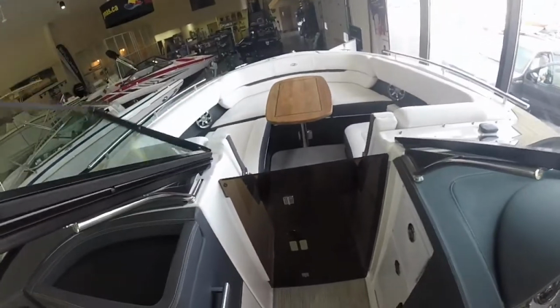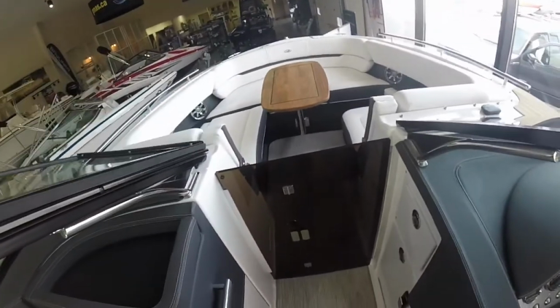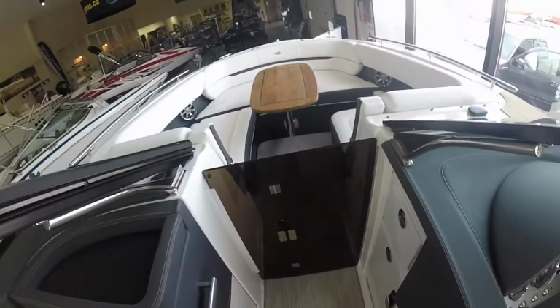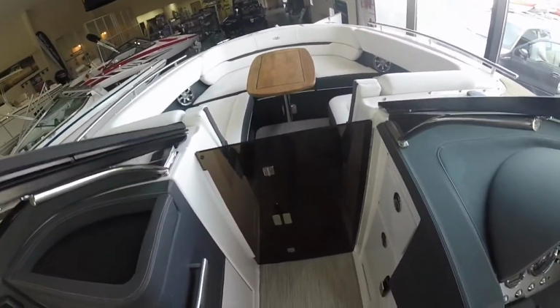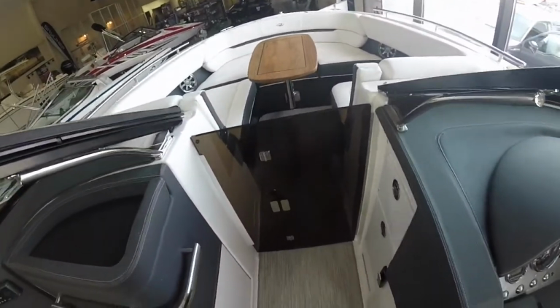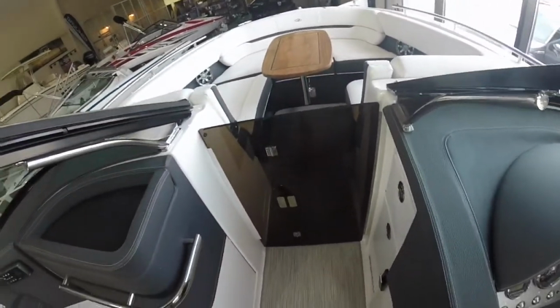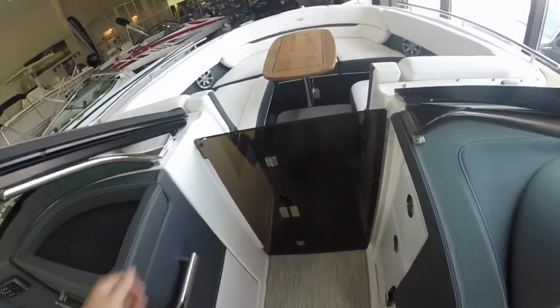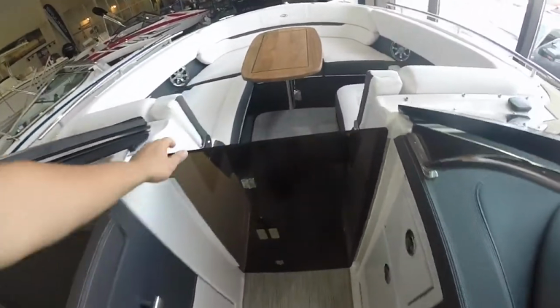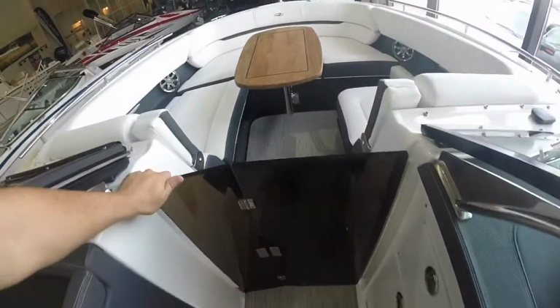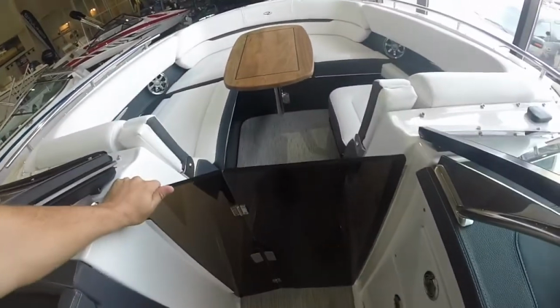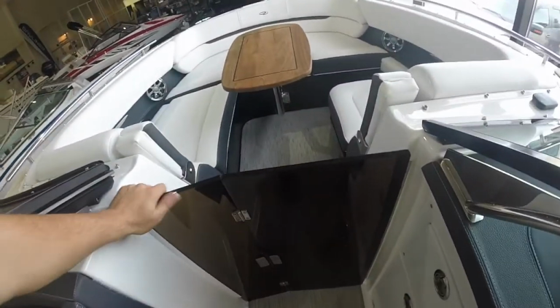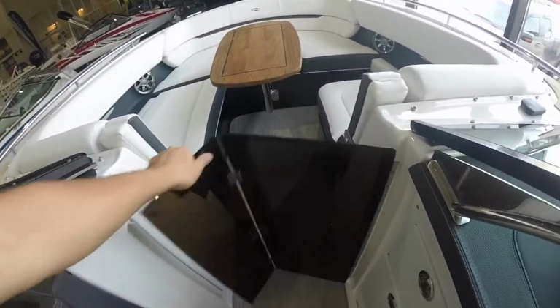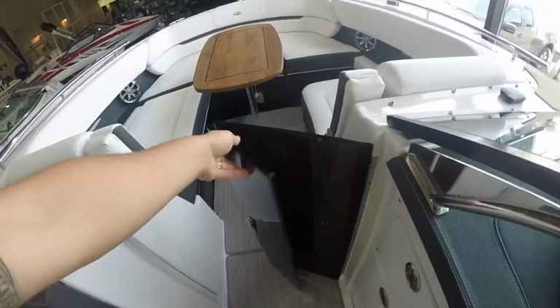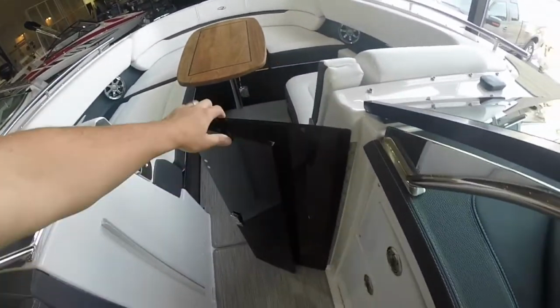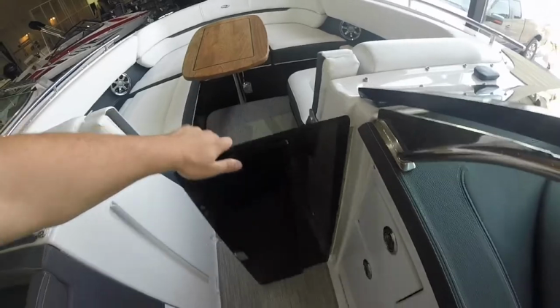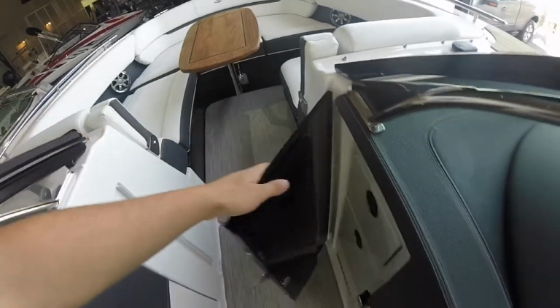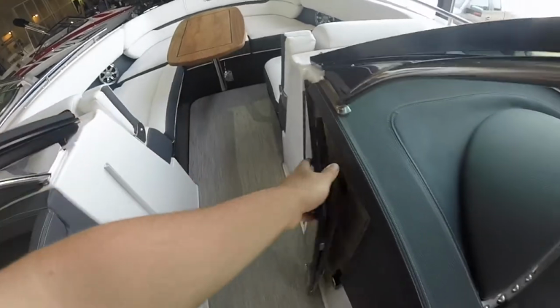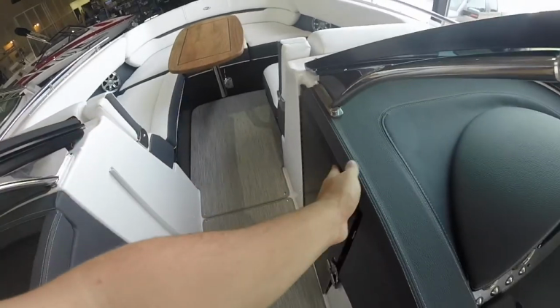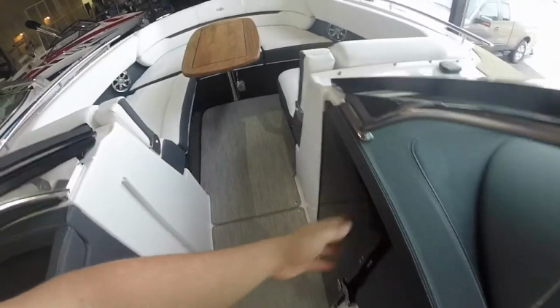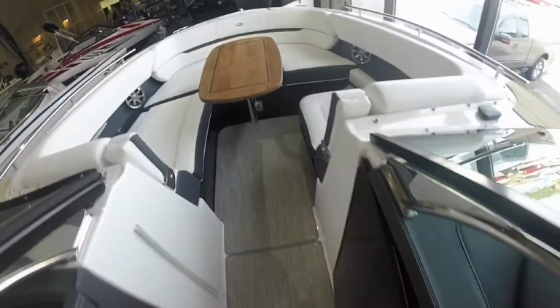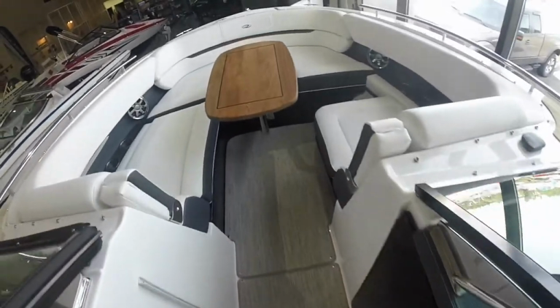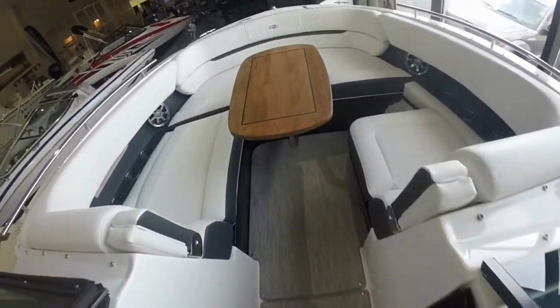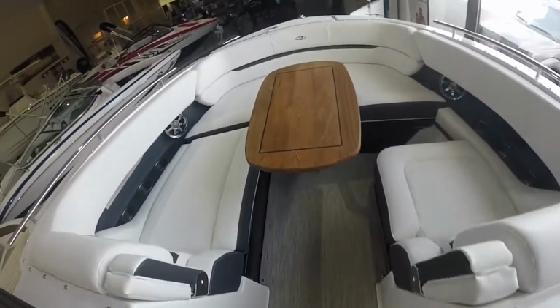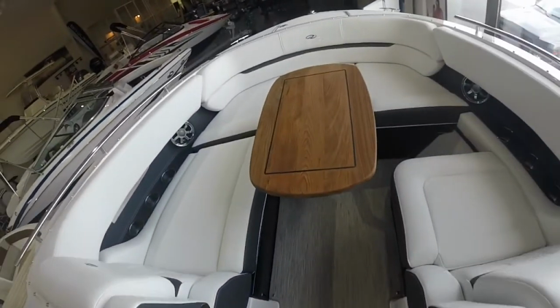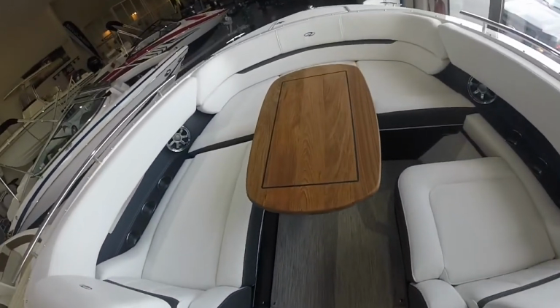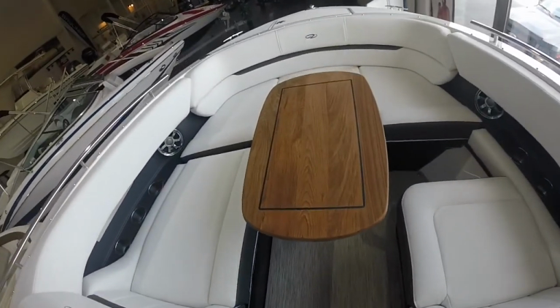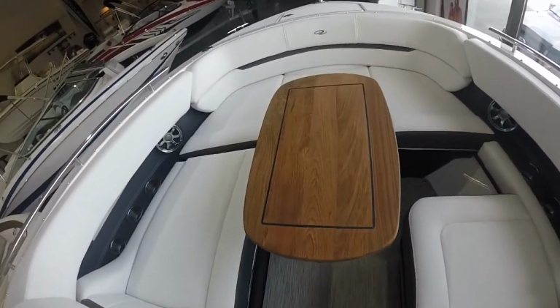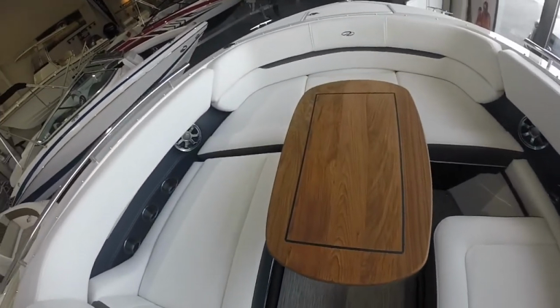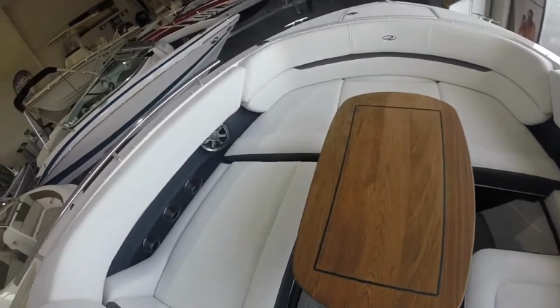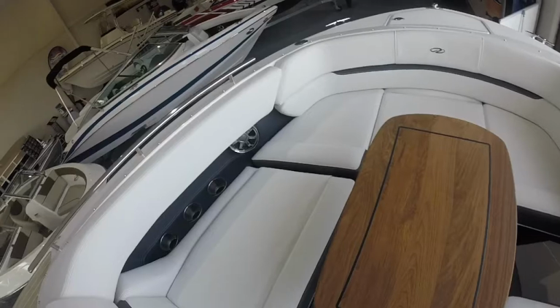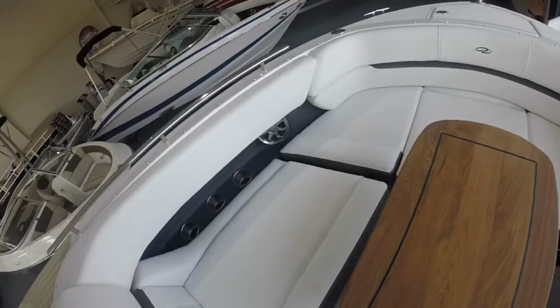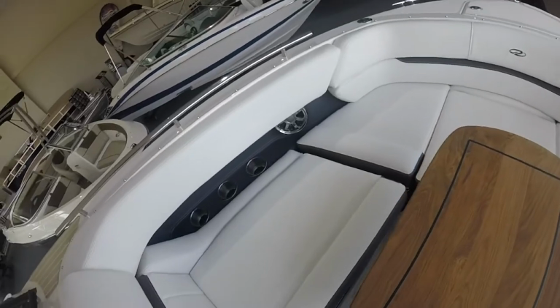And finally as we come up to the bow we're going to see how much room you have up here, how much seating there really is, as well as the teak table which can be removed and placed in the cockpit as well.